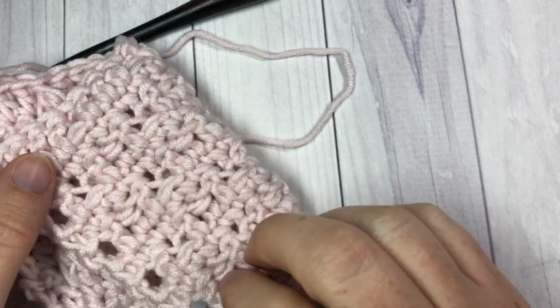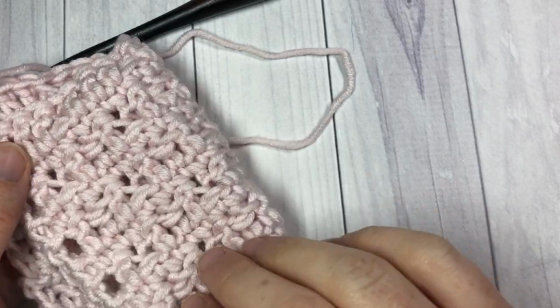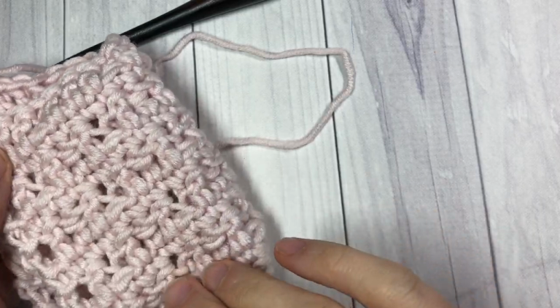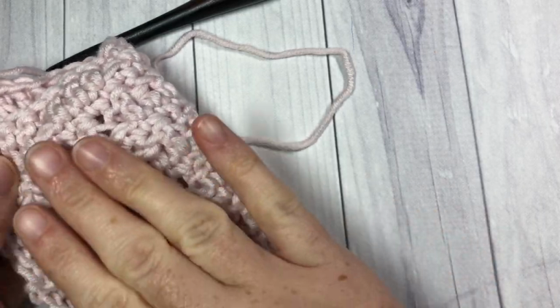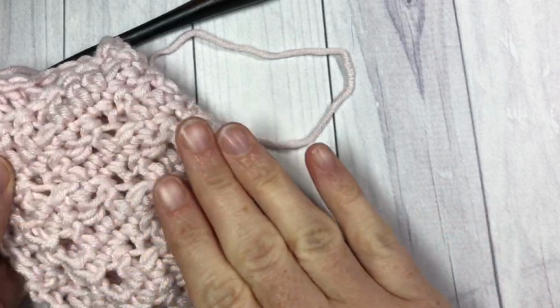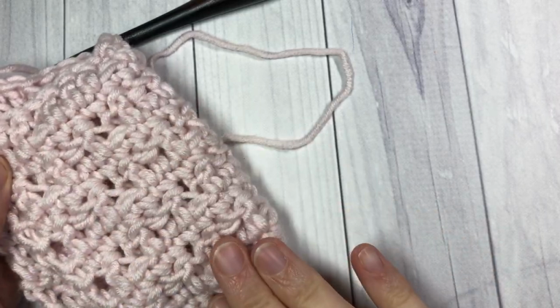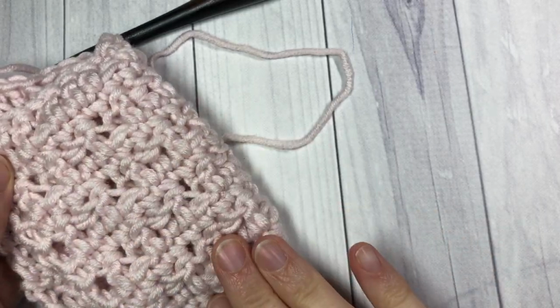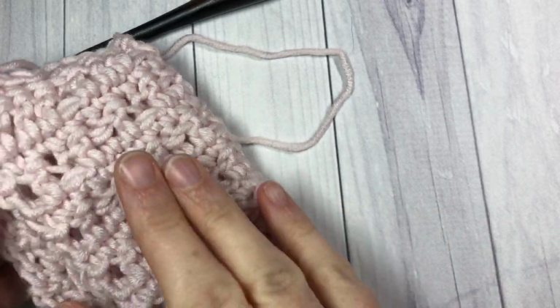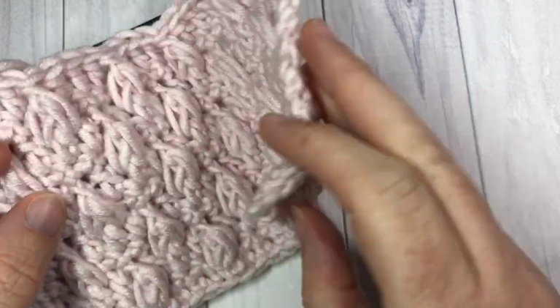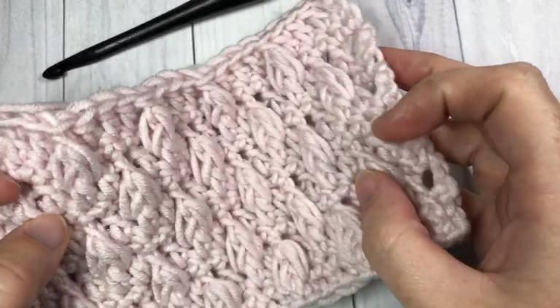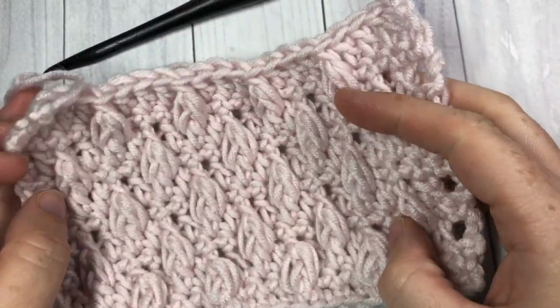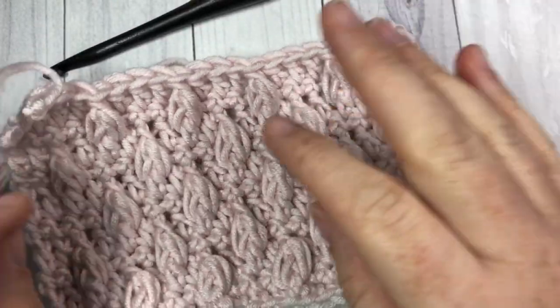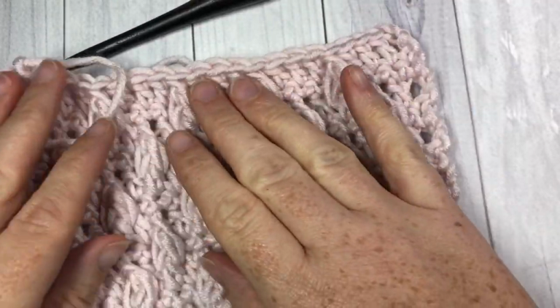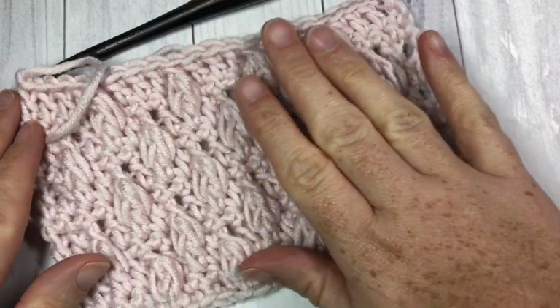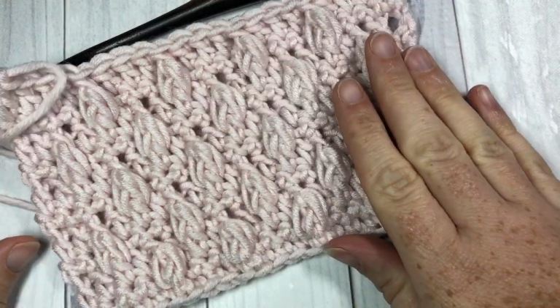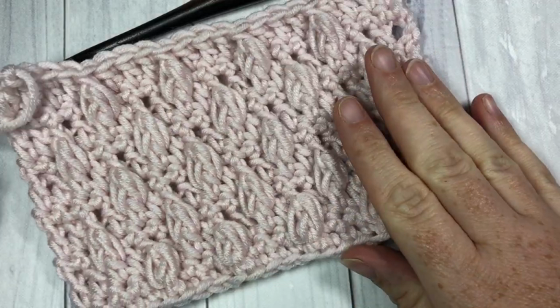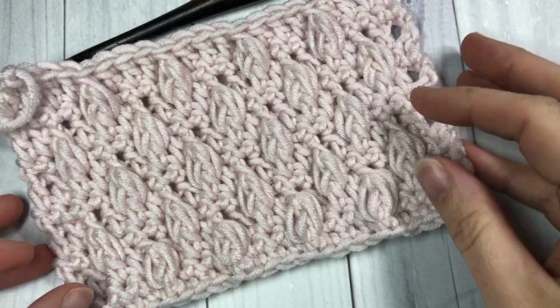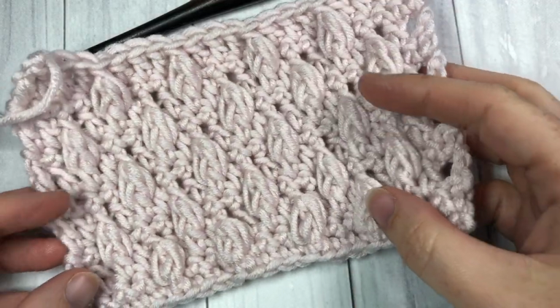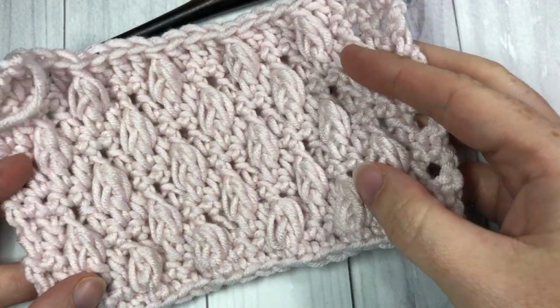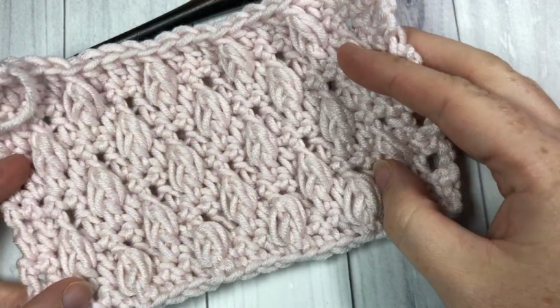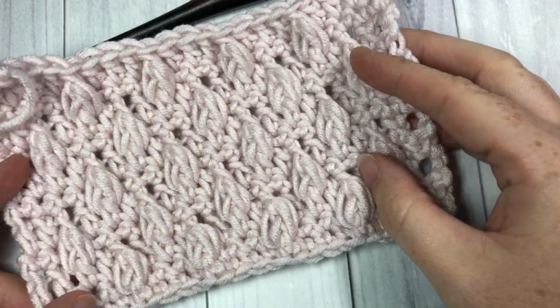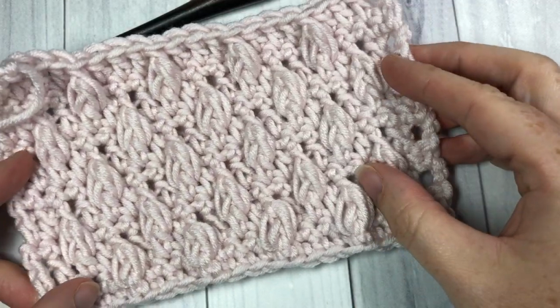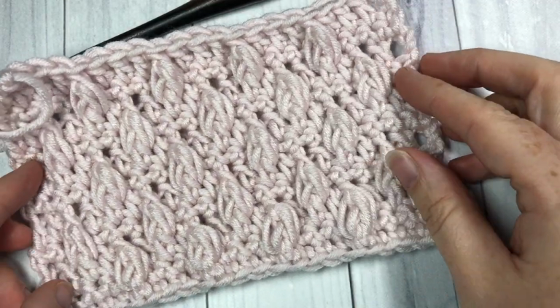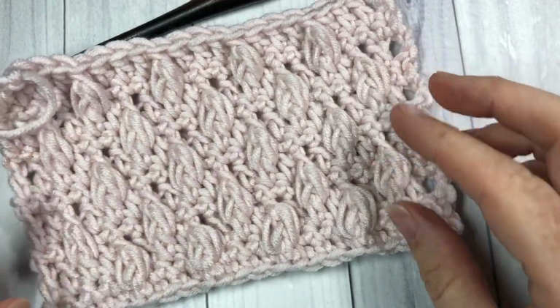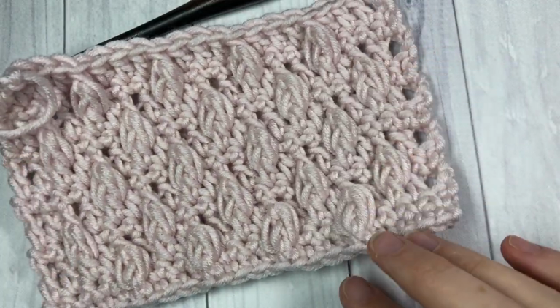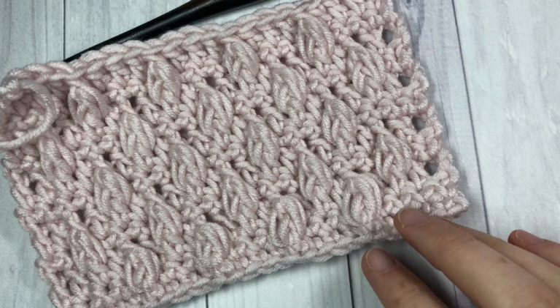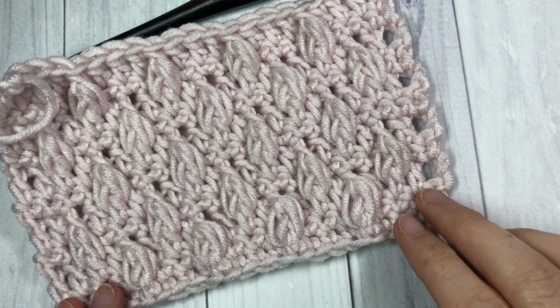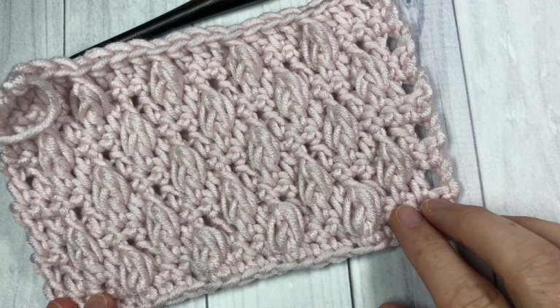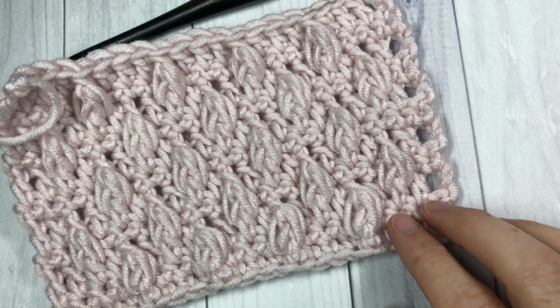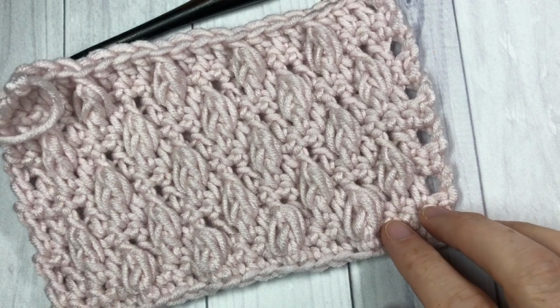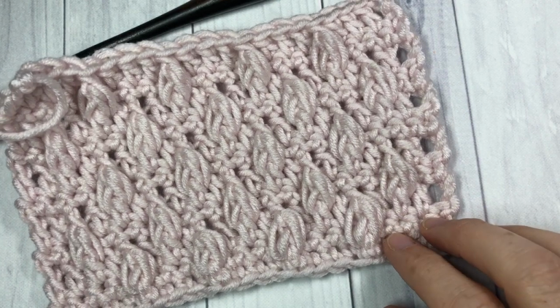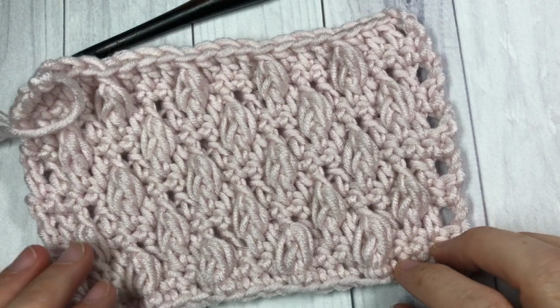This is your back here — it's relatively smooth. I'd love to hear how you would use this stitch, the Falling Leaf Stitch, in crochet patterns in the future. You can let me know in the comments.